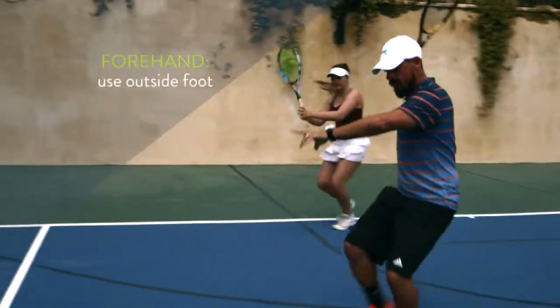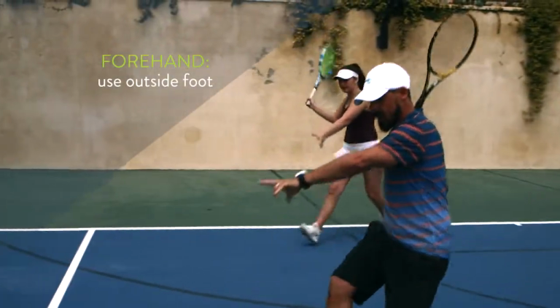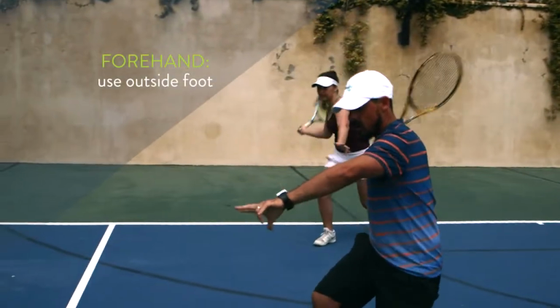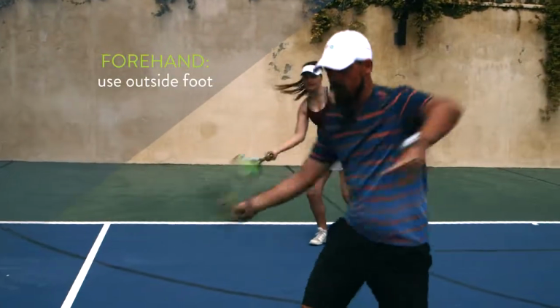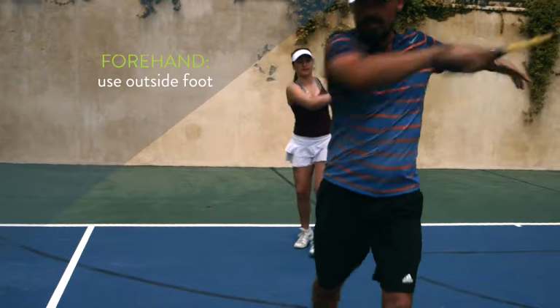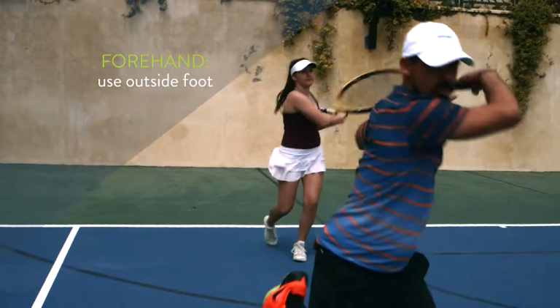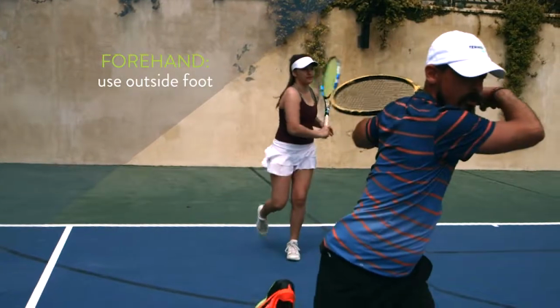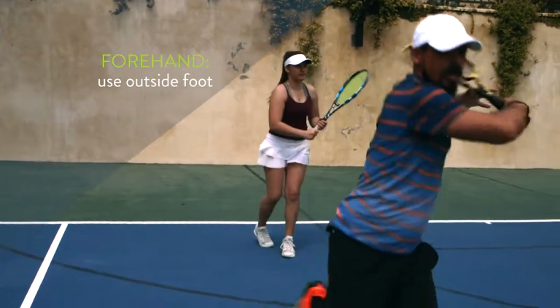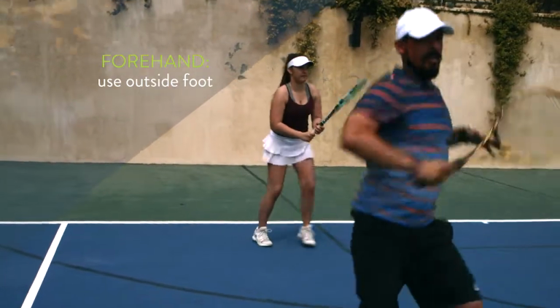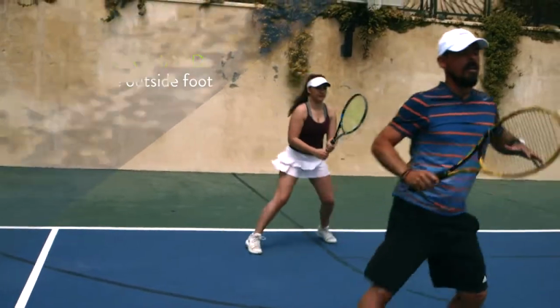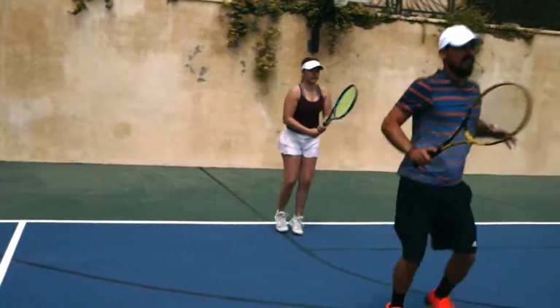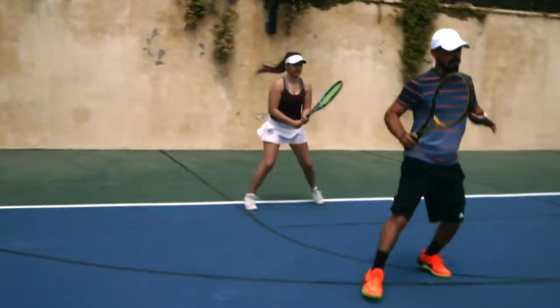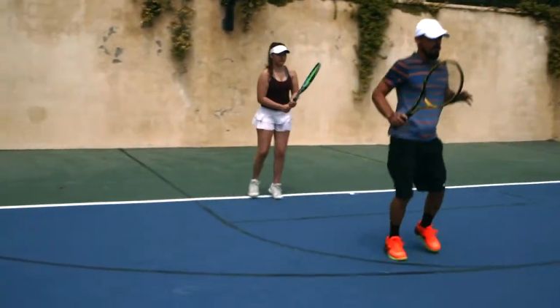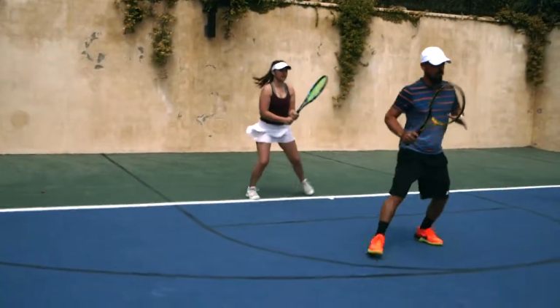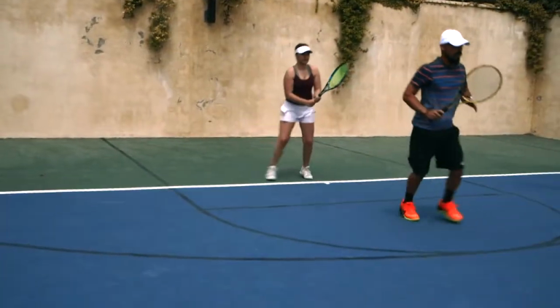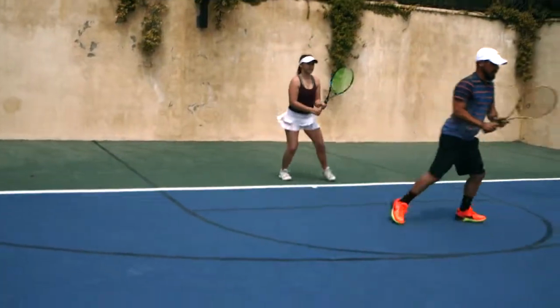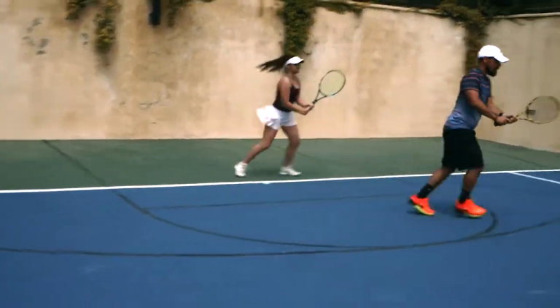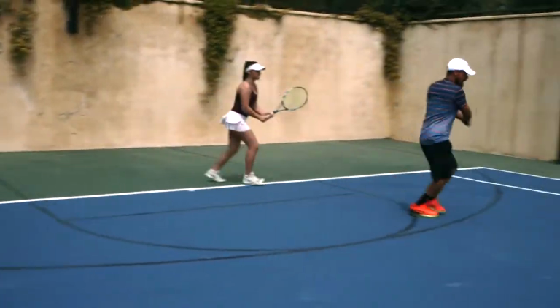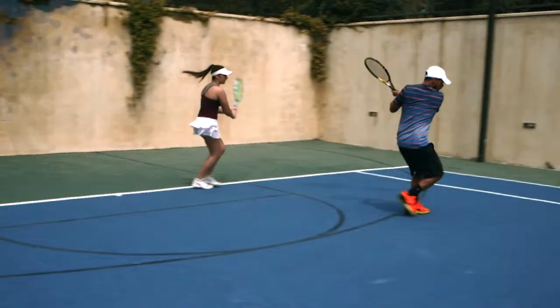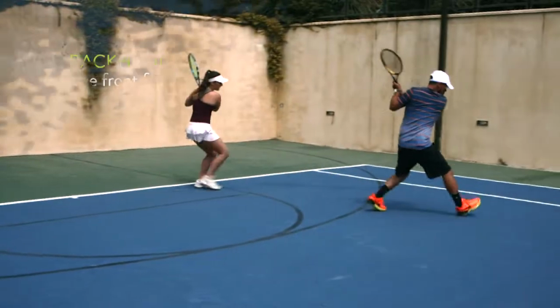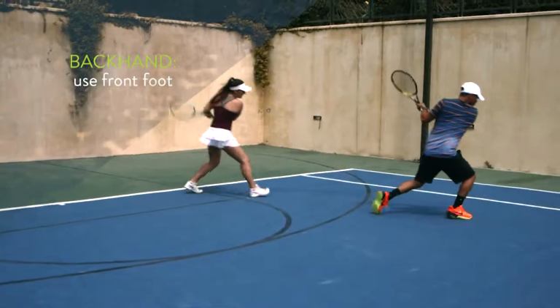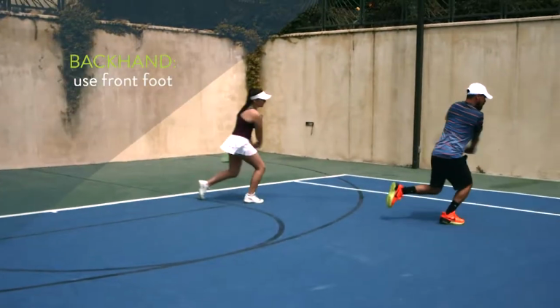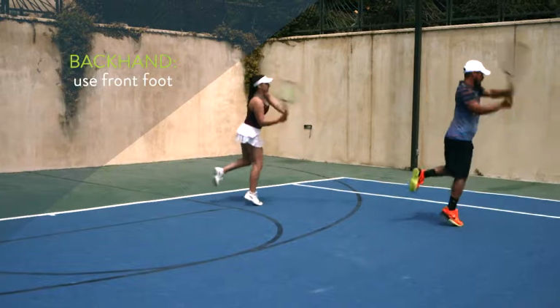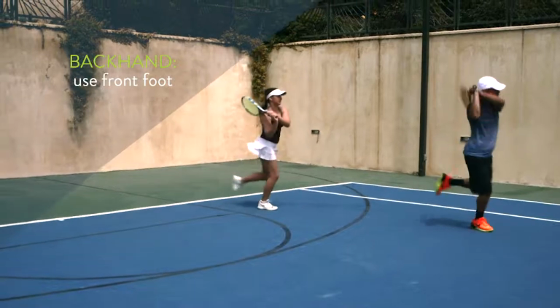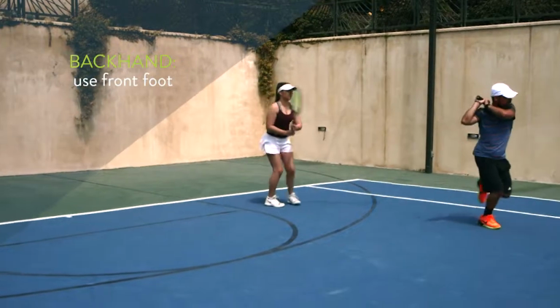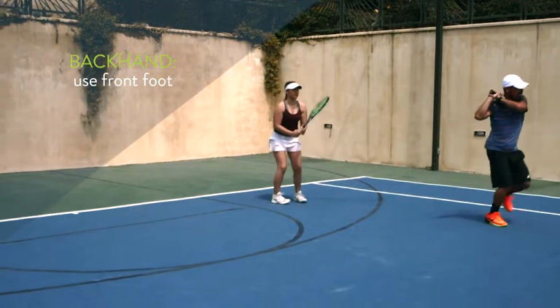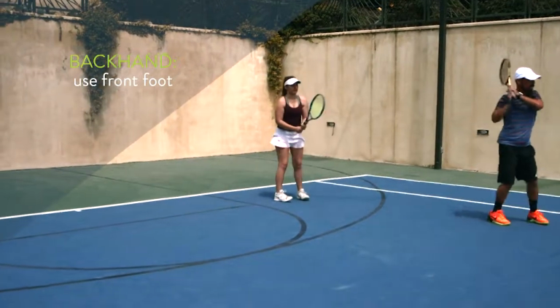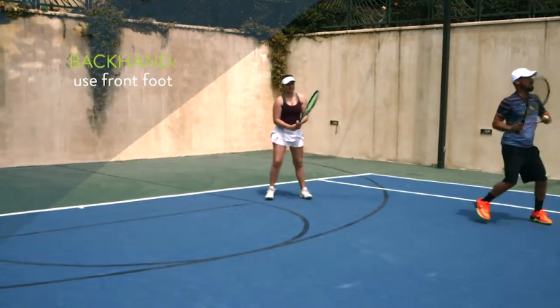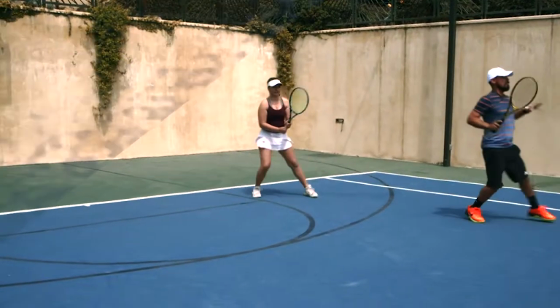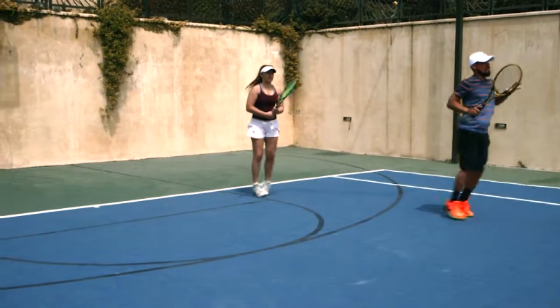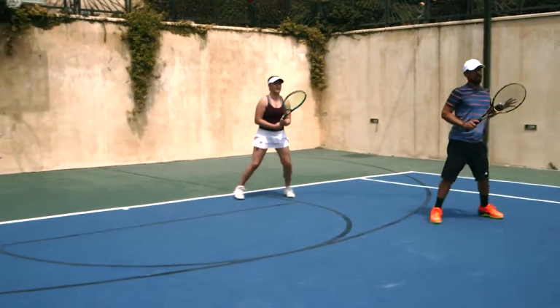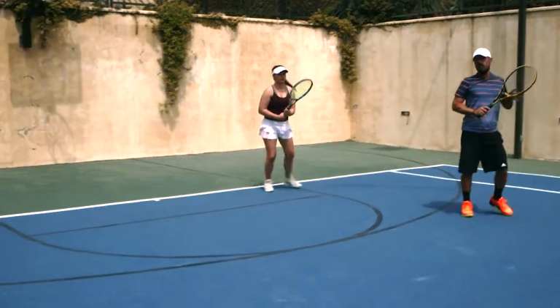Forehand: outside foot, jump, land on it, back pedal. Backhand: front foot, jump, land on it, back pedal.